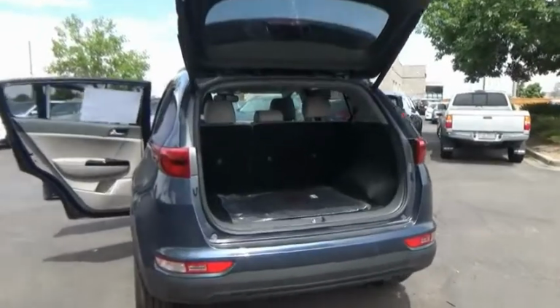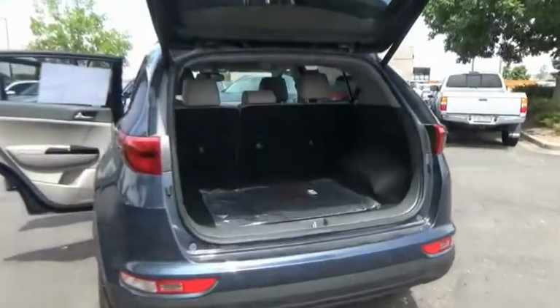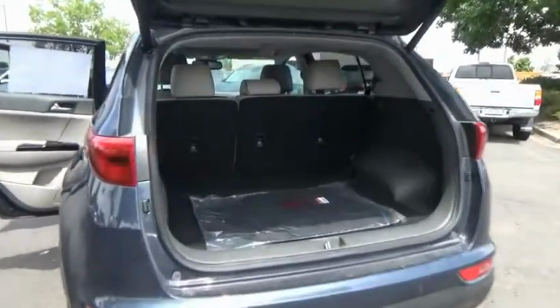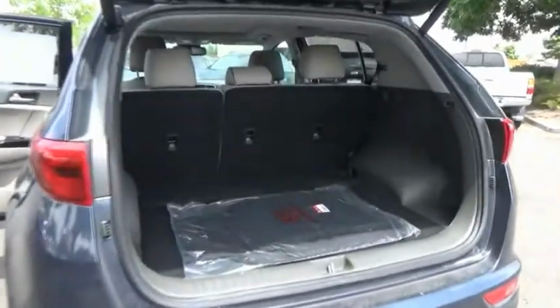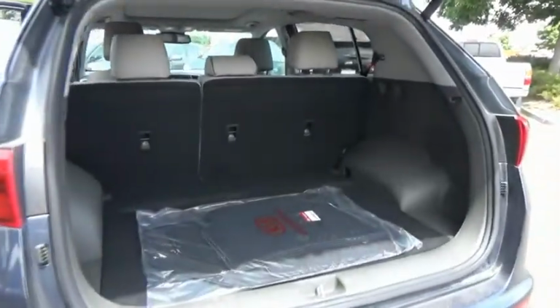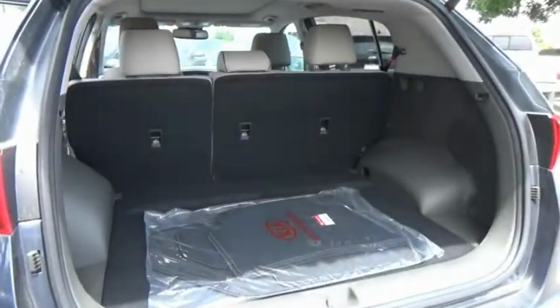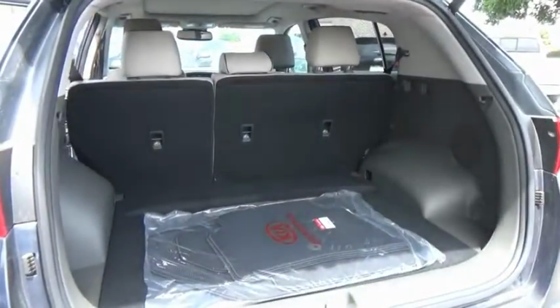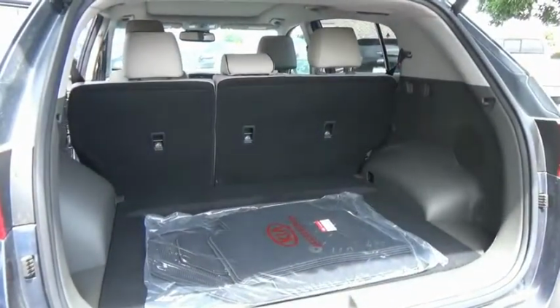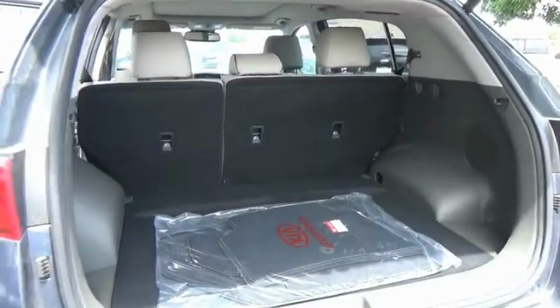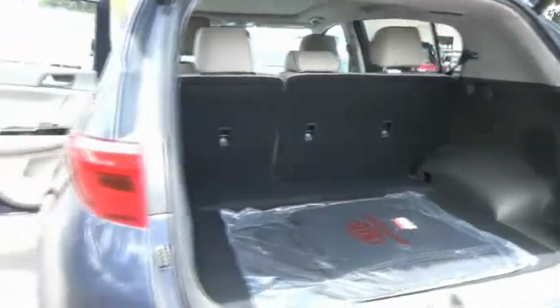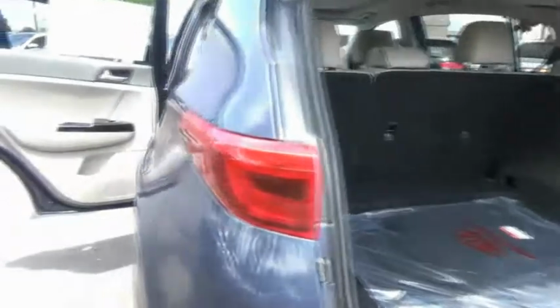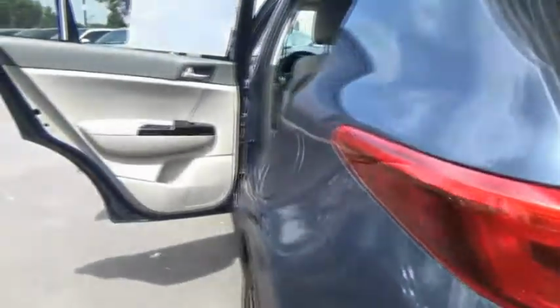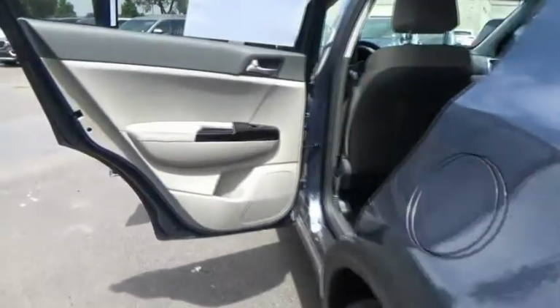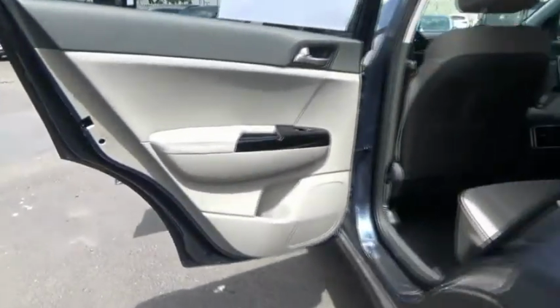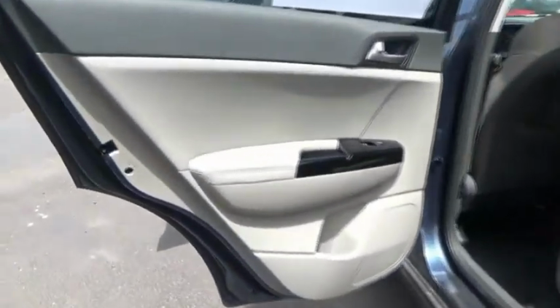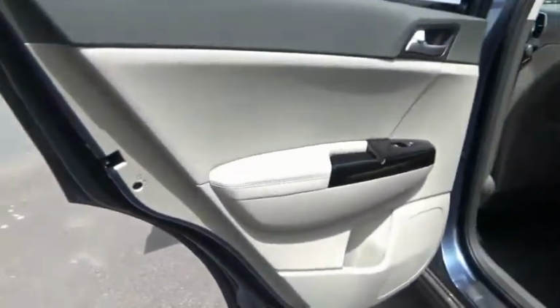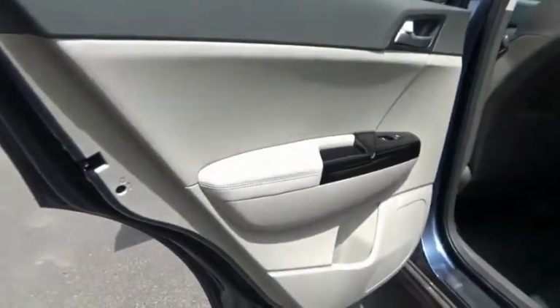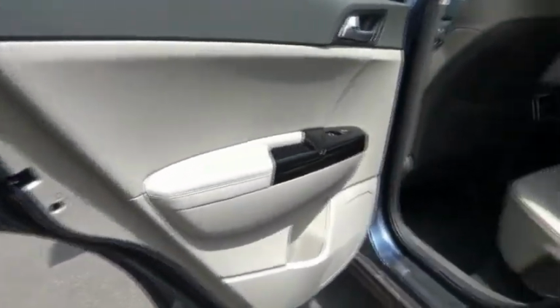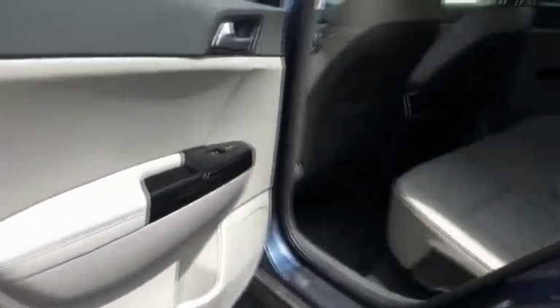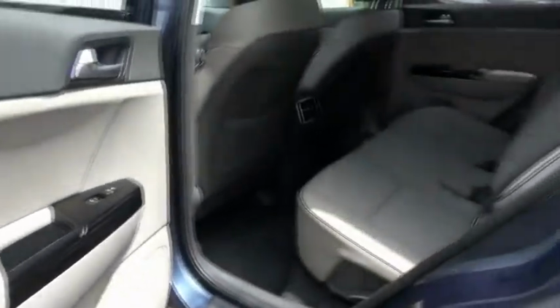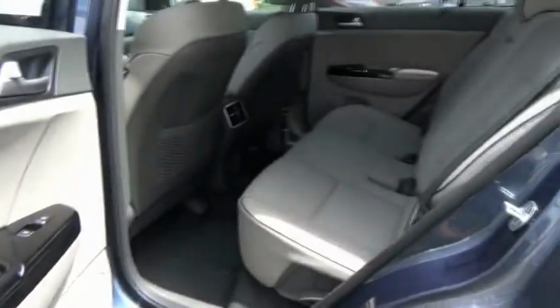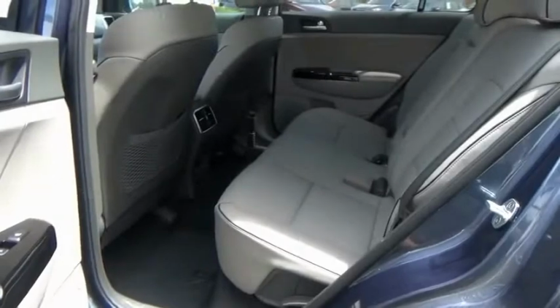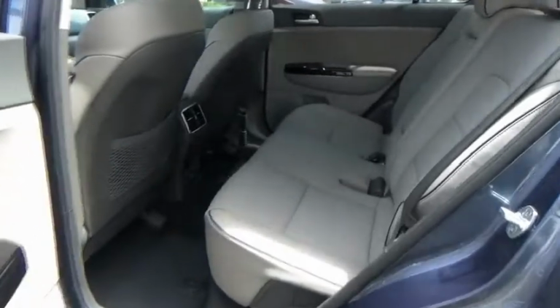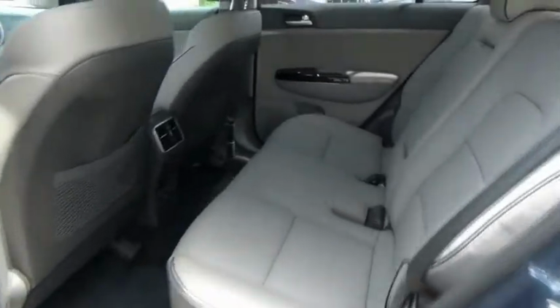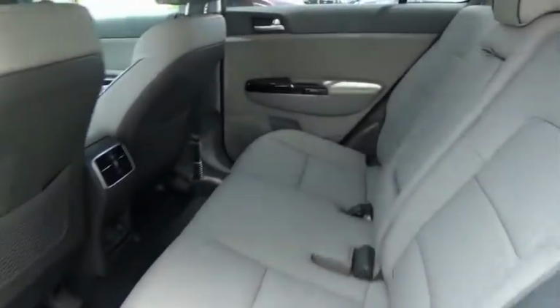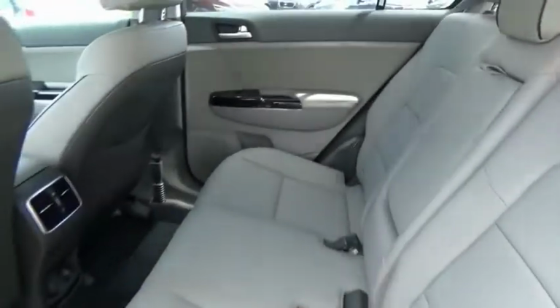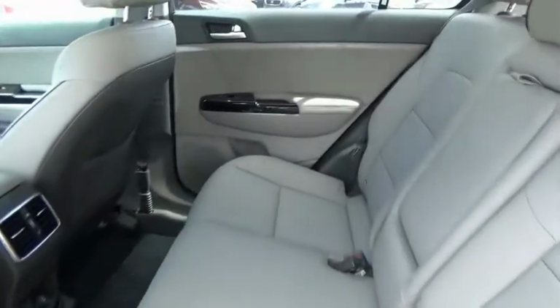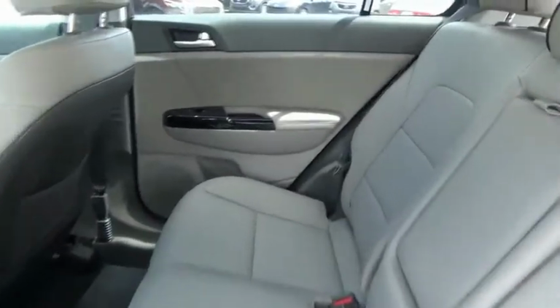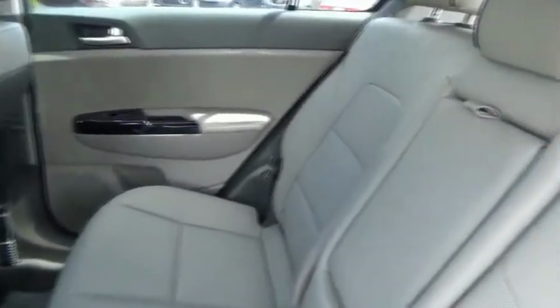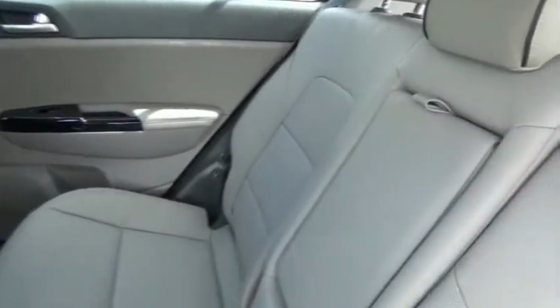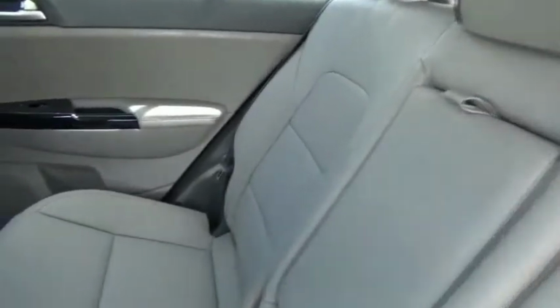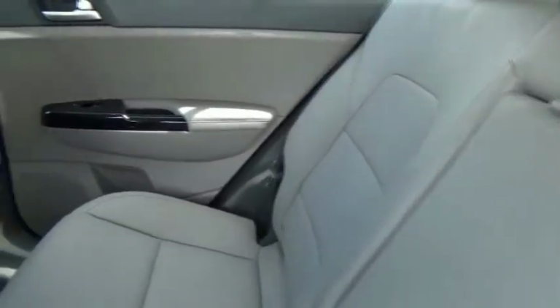Leather-wrapped steering wheel, fog lights, trip computer, day-night rear-view mirror, outside temperature gauge, perimeter alarm, engine immobilizer, tinted glass, four-piece floor mat set. This beauty is sure to make you the talk of the neighborhood.